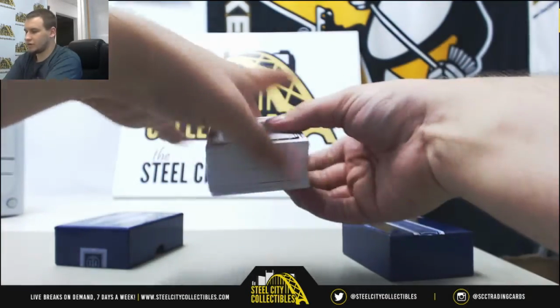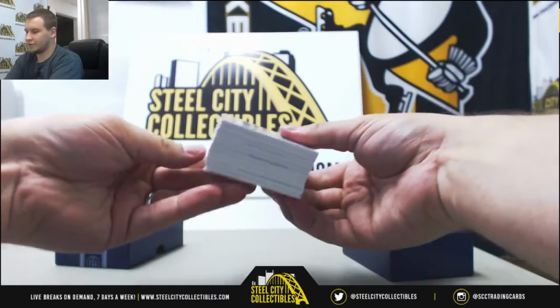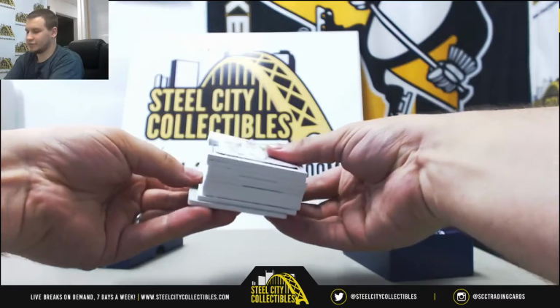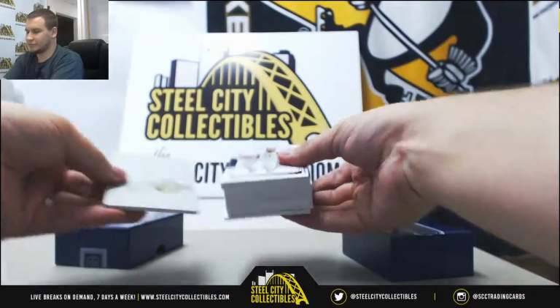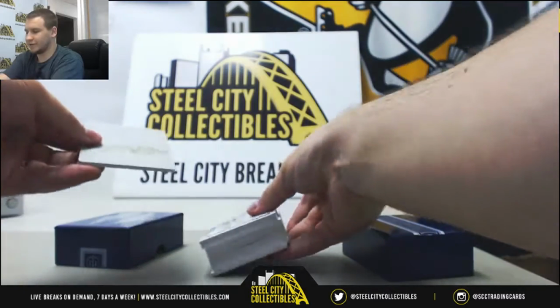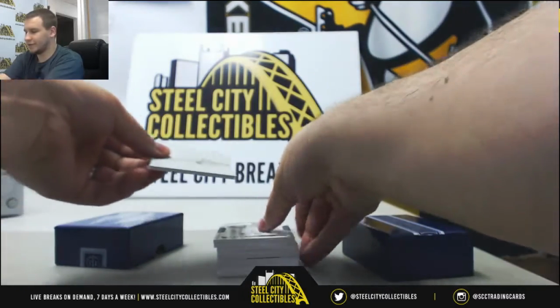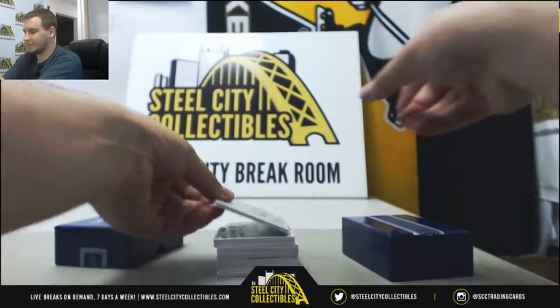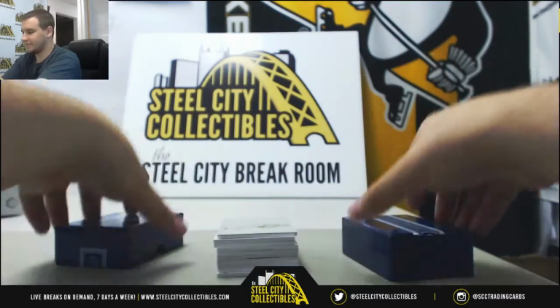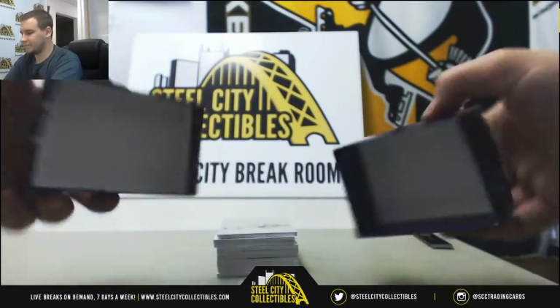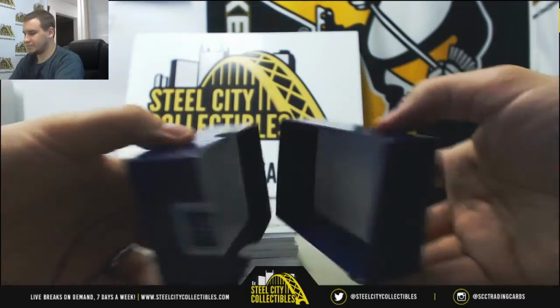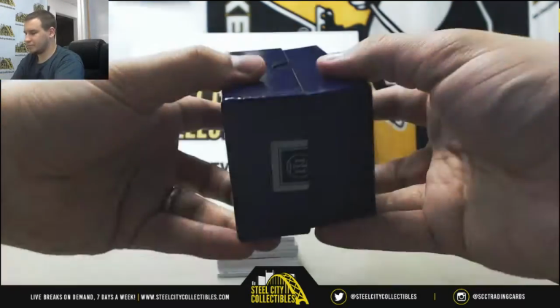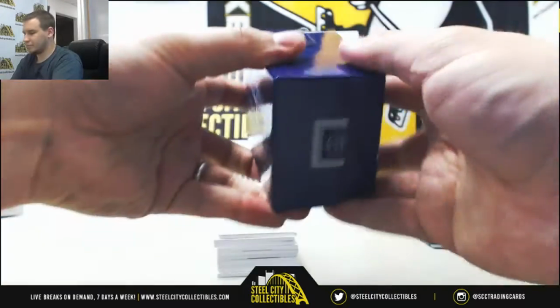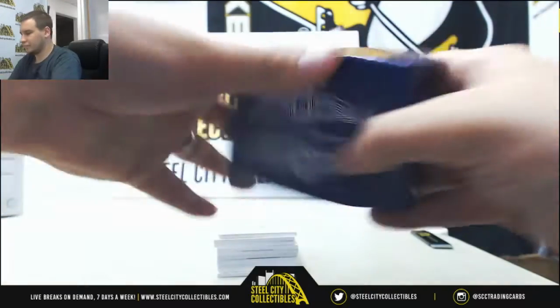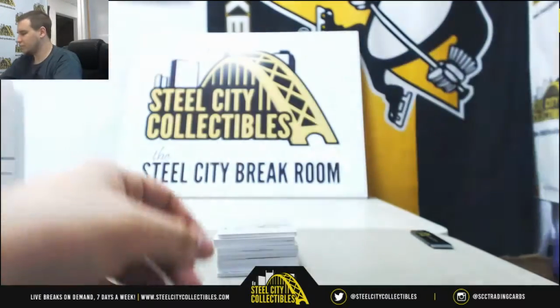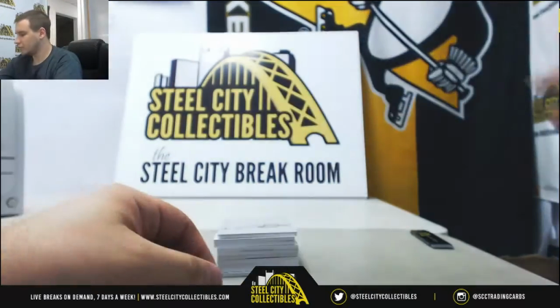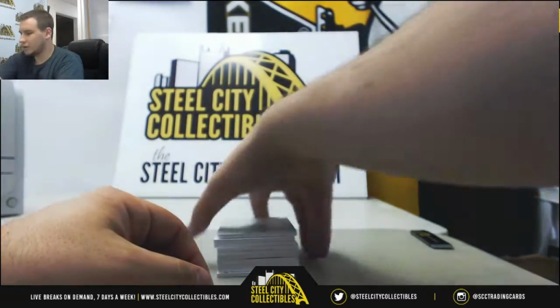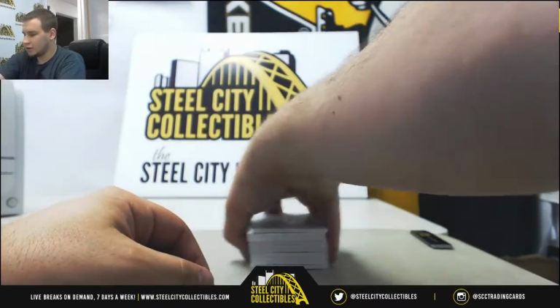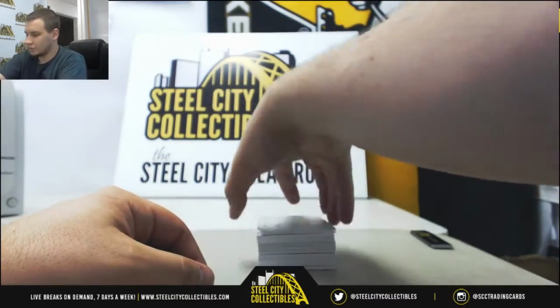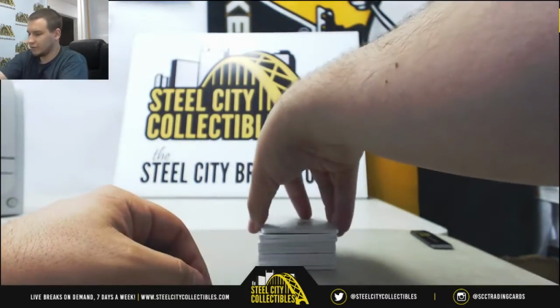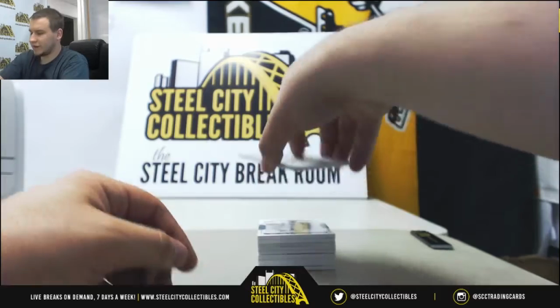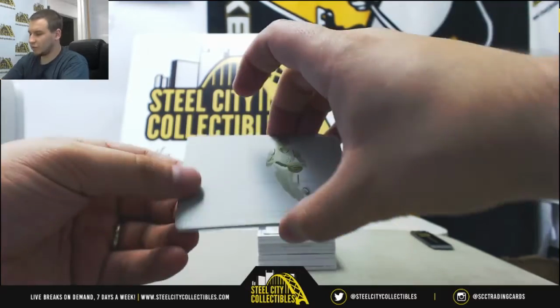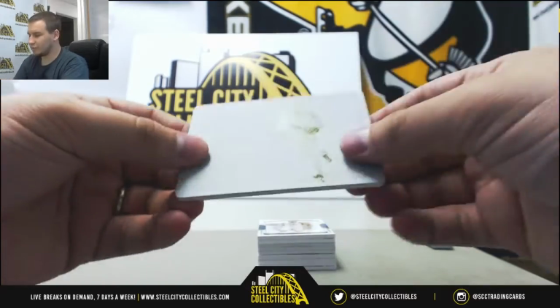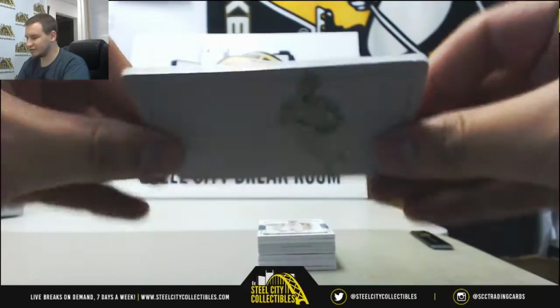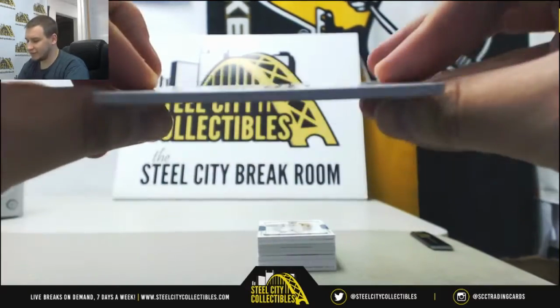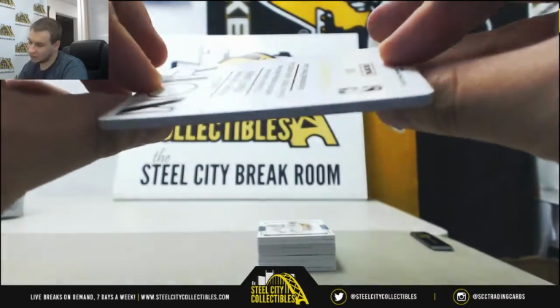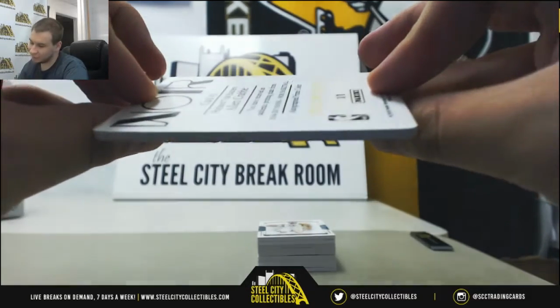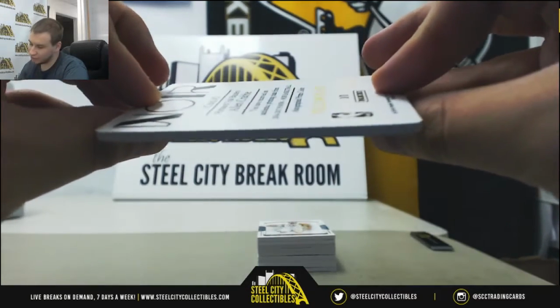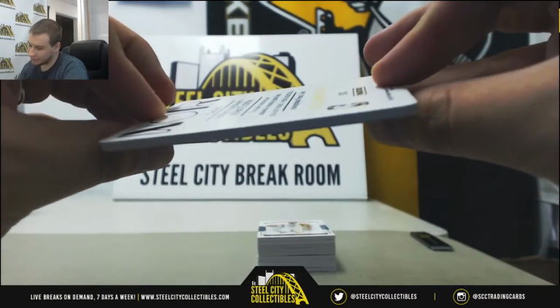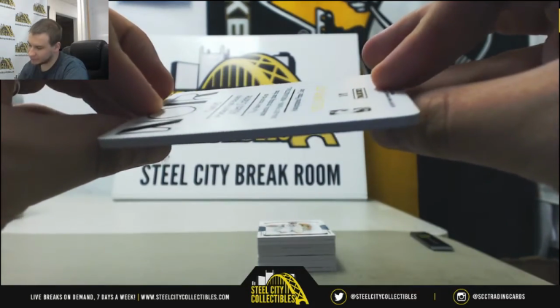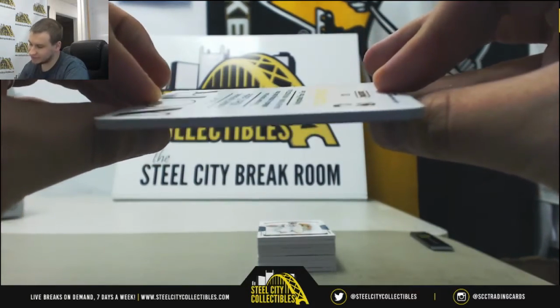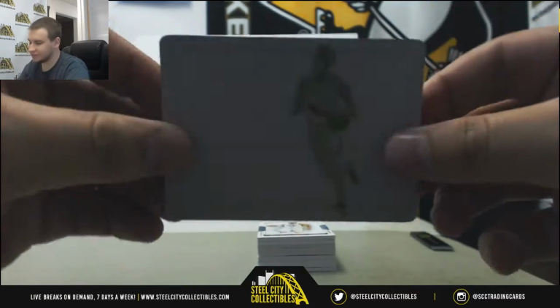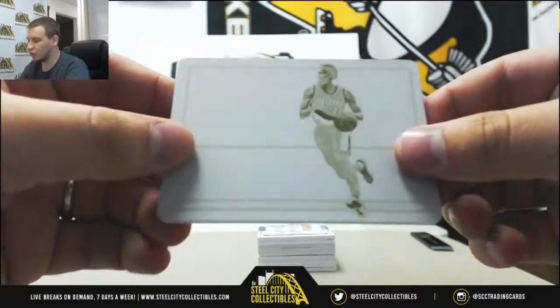Here we've got a printing plate on the back — a one-on-one printing plate of Alan Crabb from 16-17 Noir.